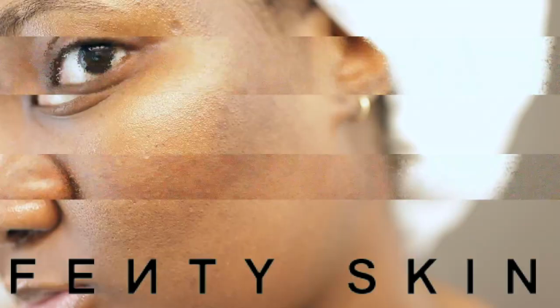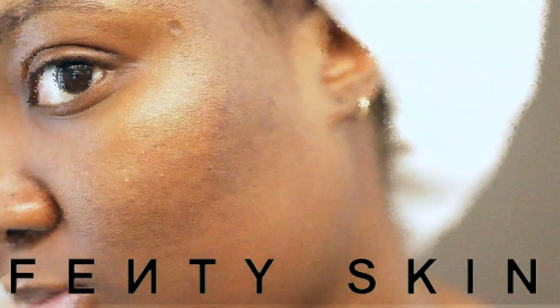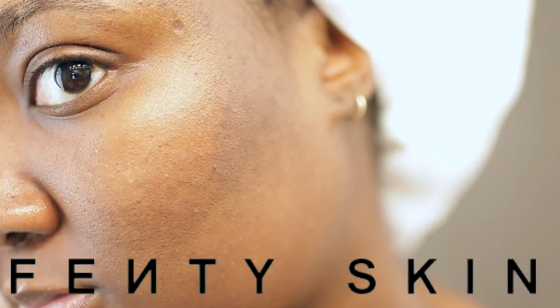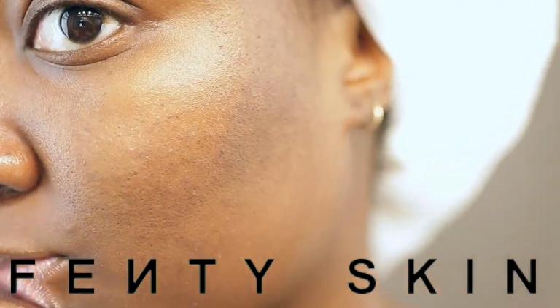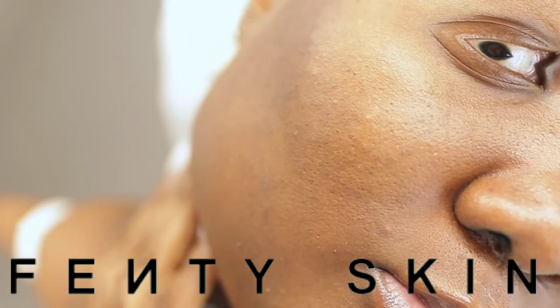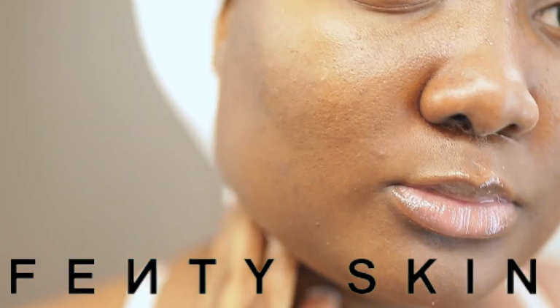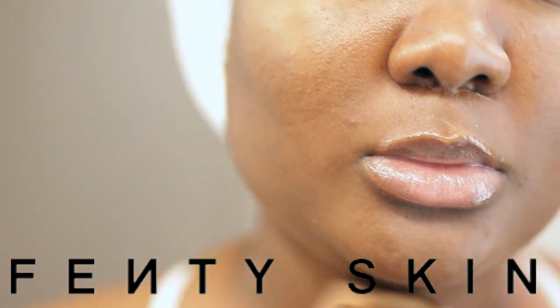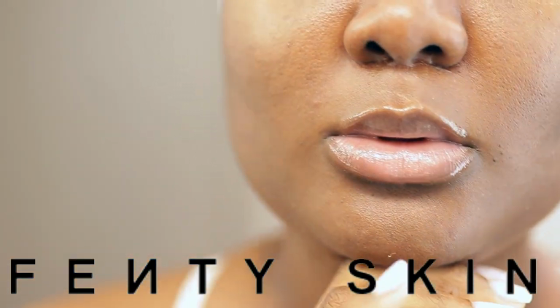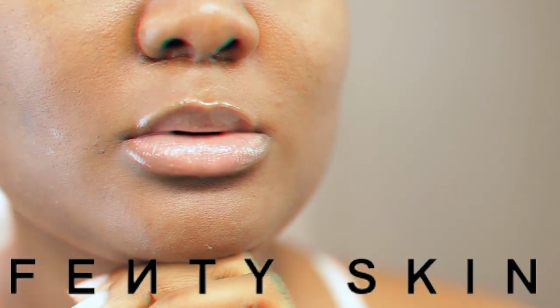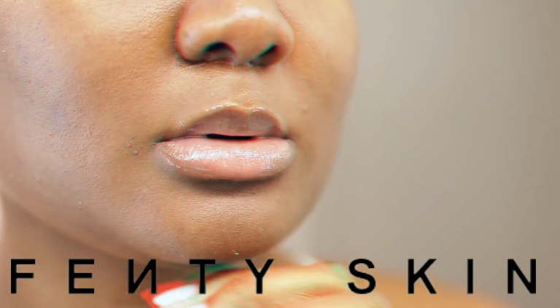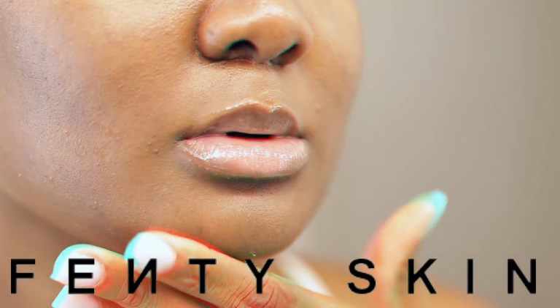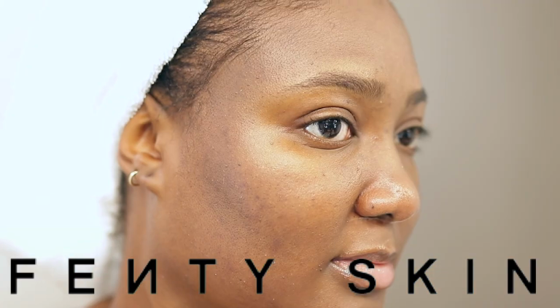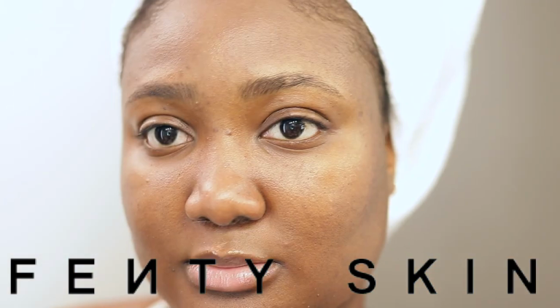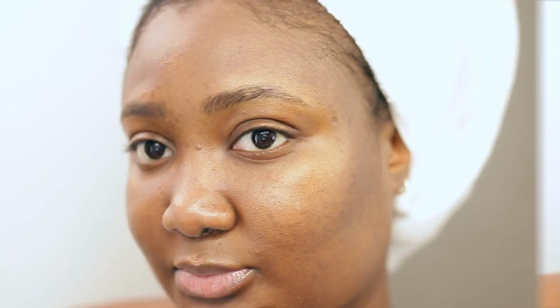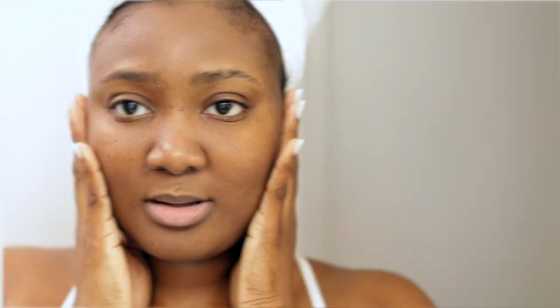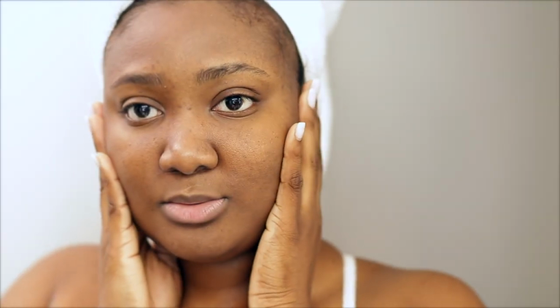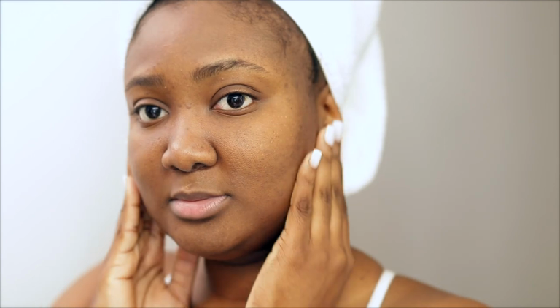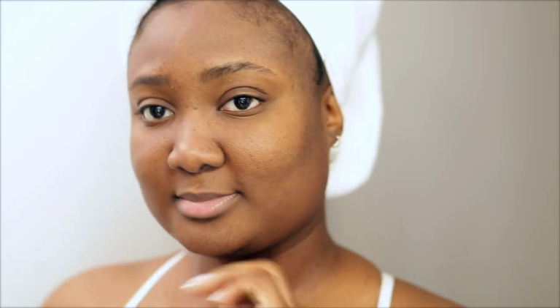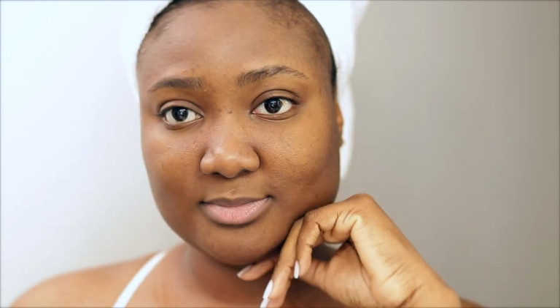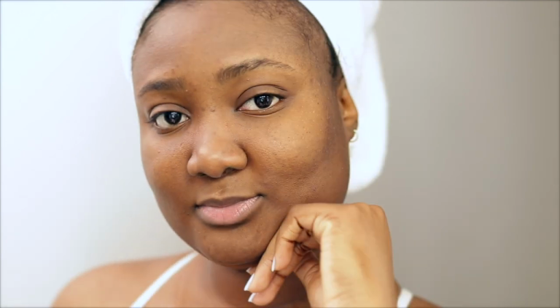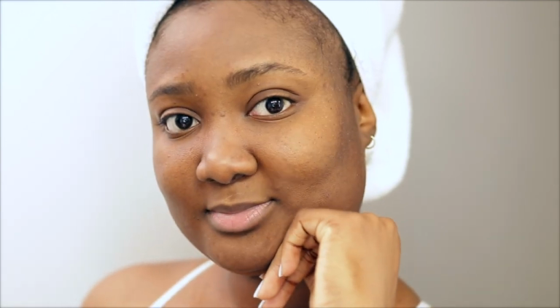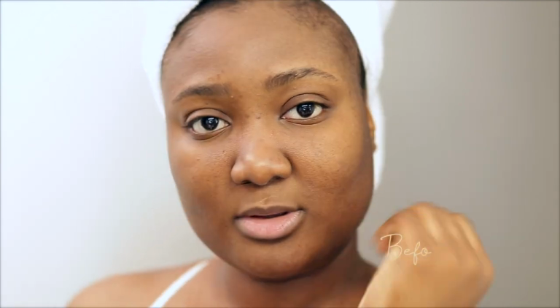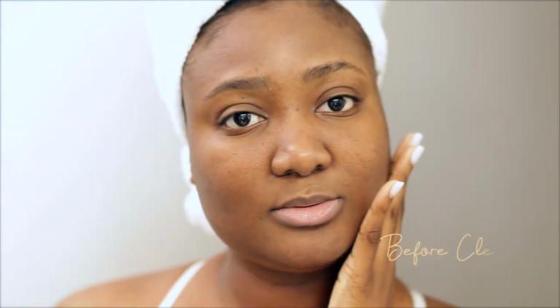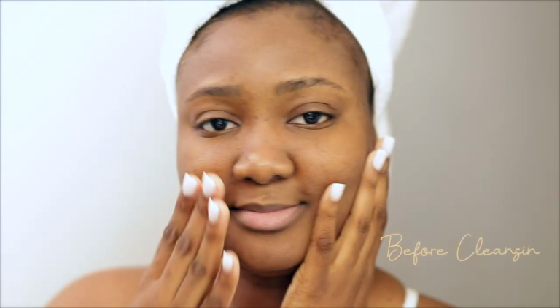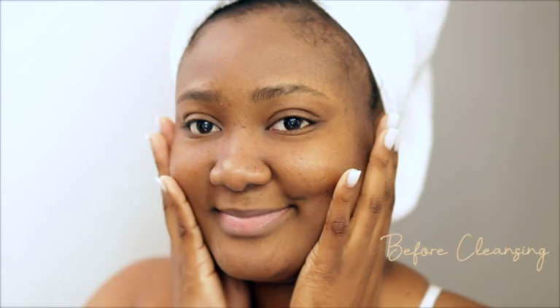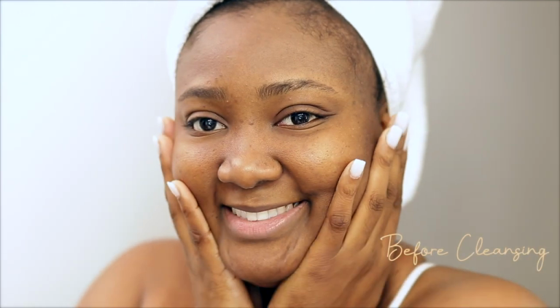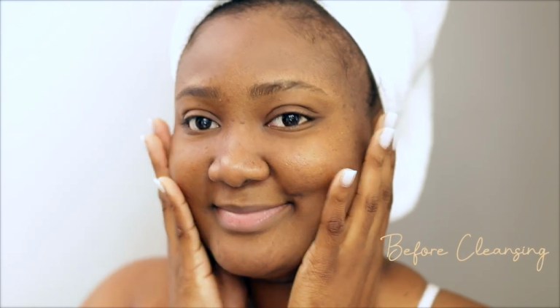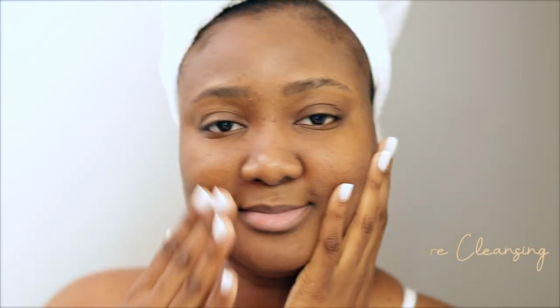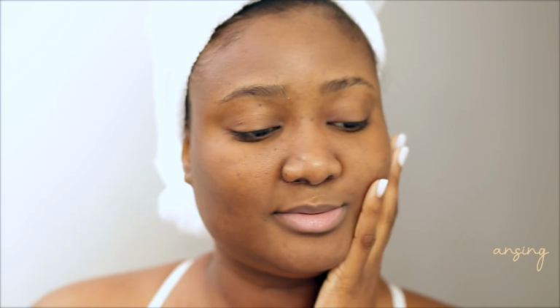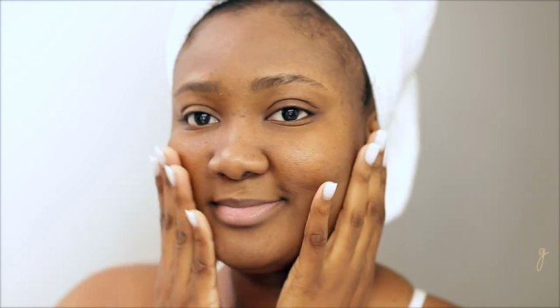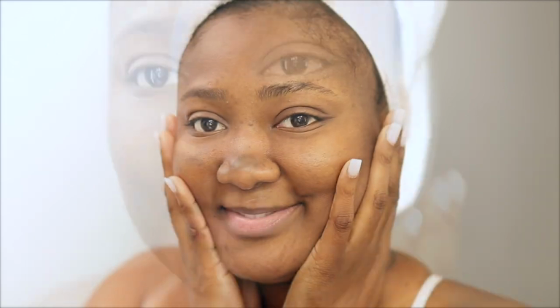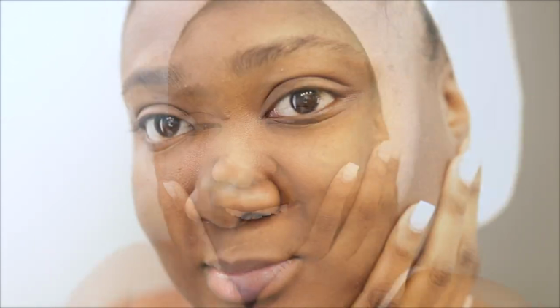This is my skin after the products. As you can see, I was very glowy, very nice. Now let's get into it. This is before — as you can see here, my skin is a little bit dry and just dull.